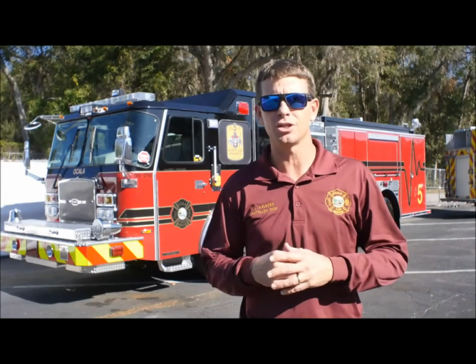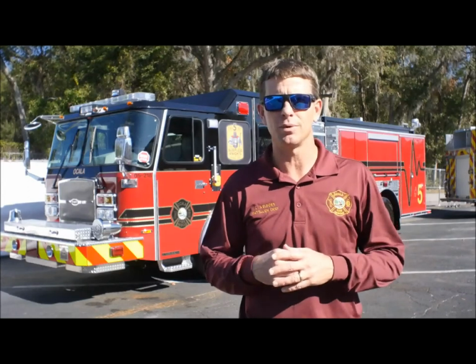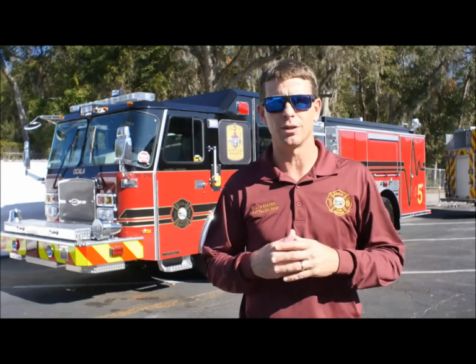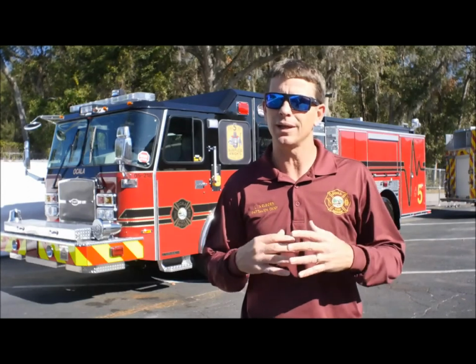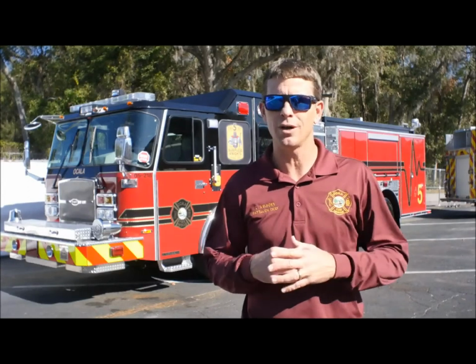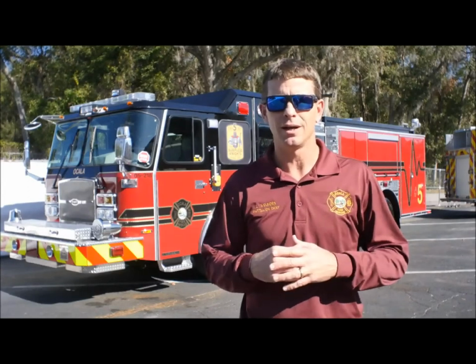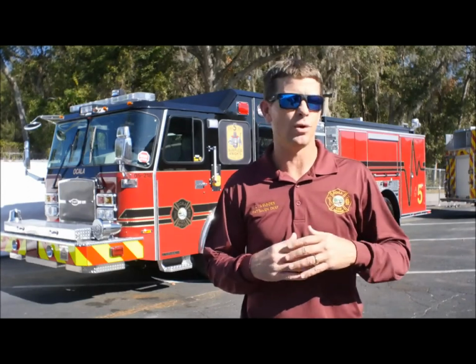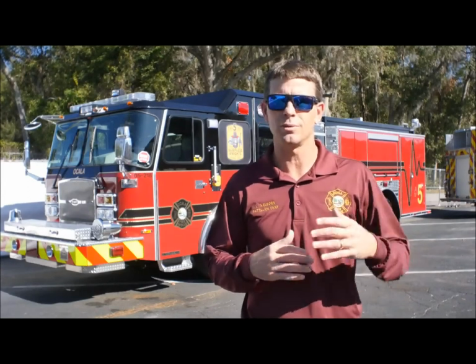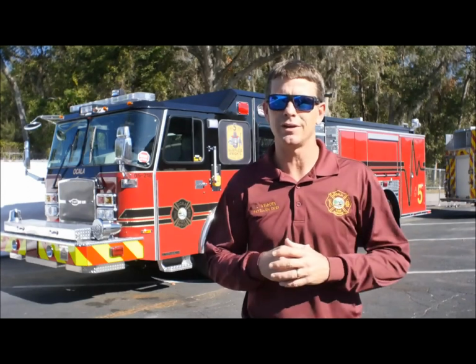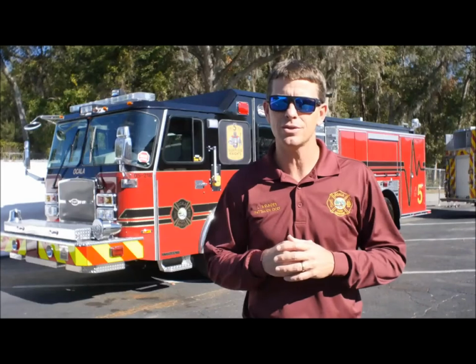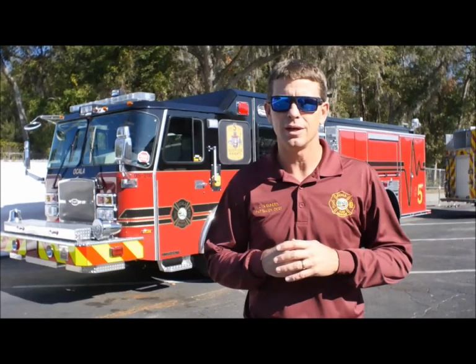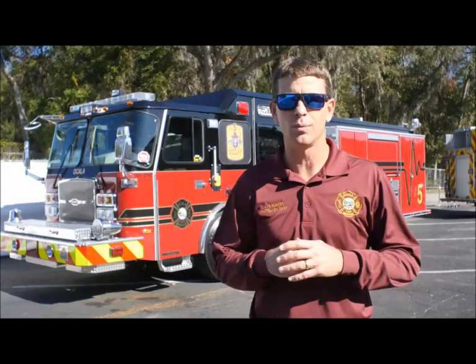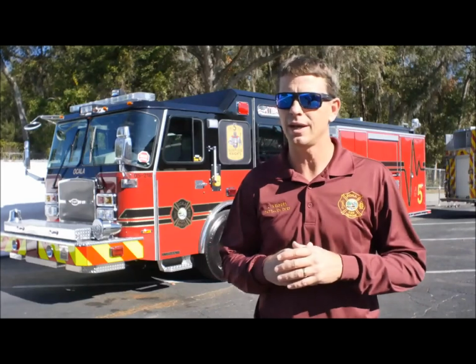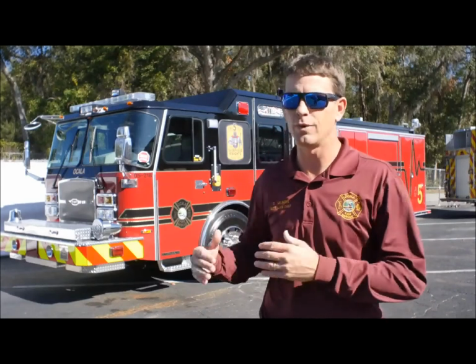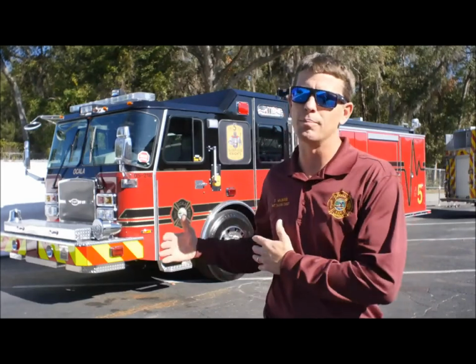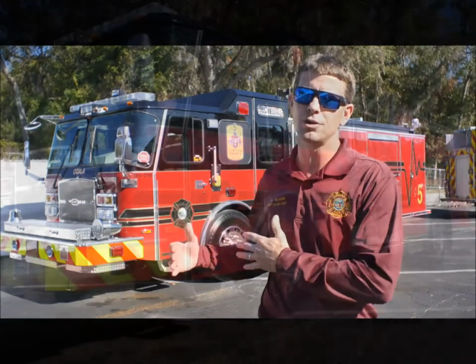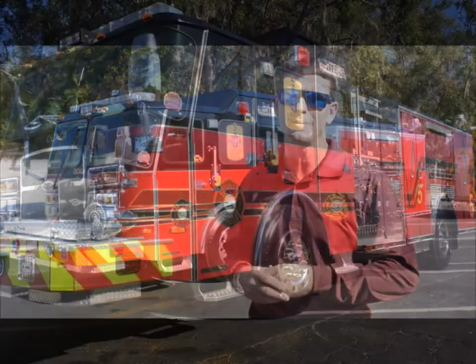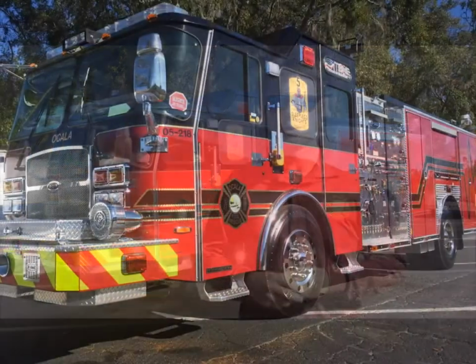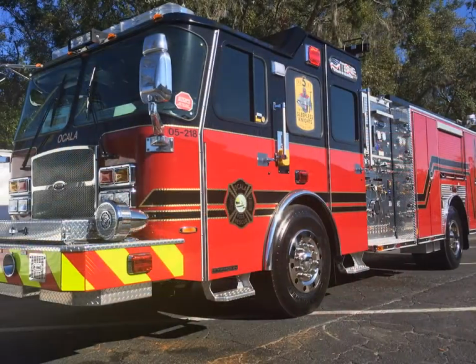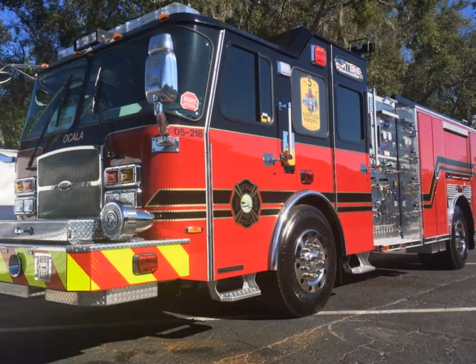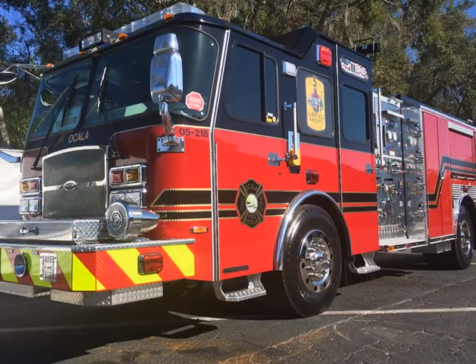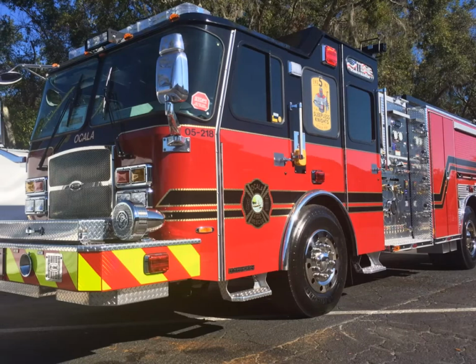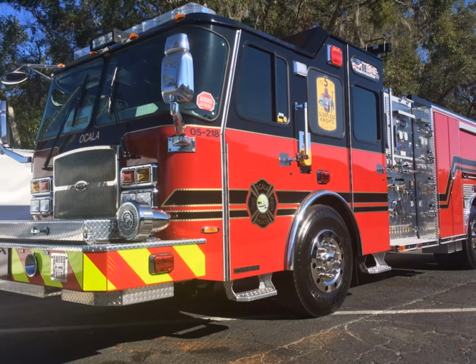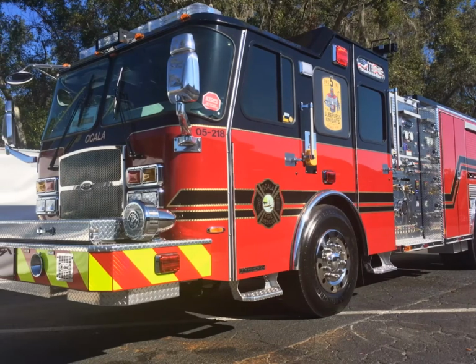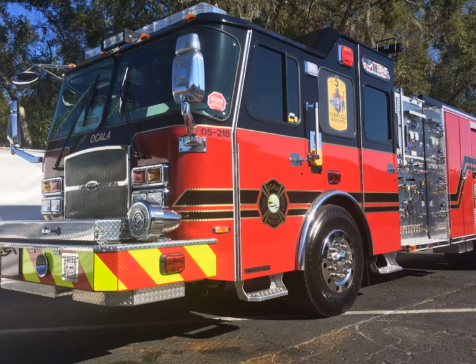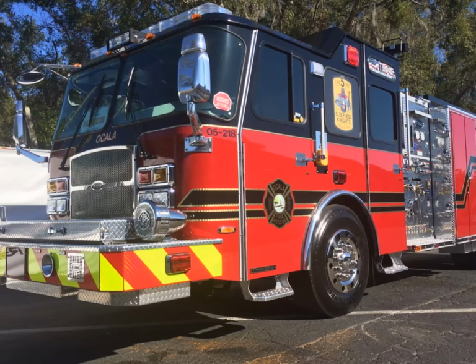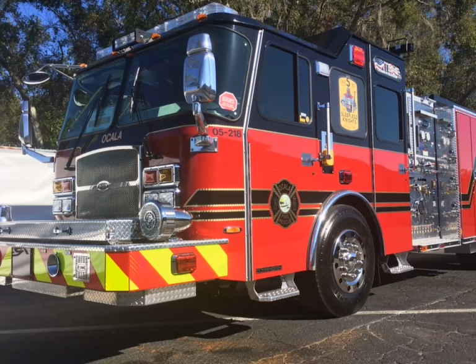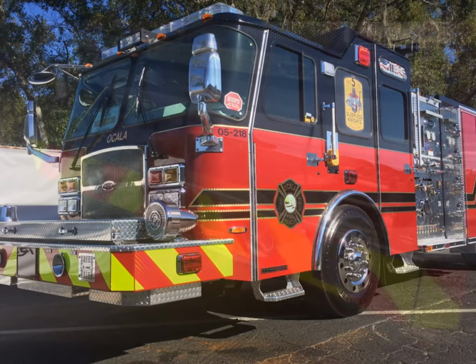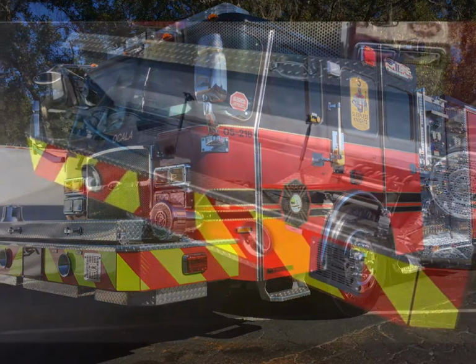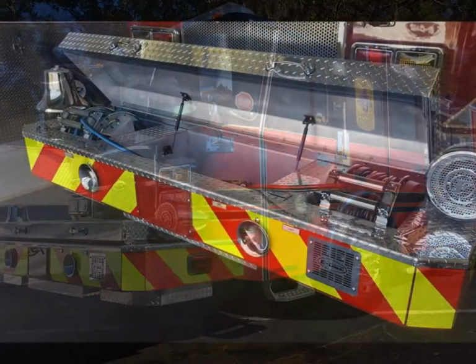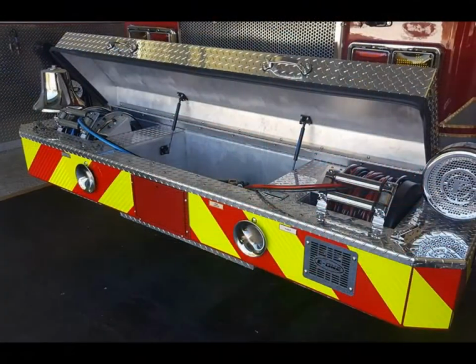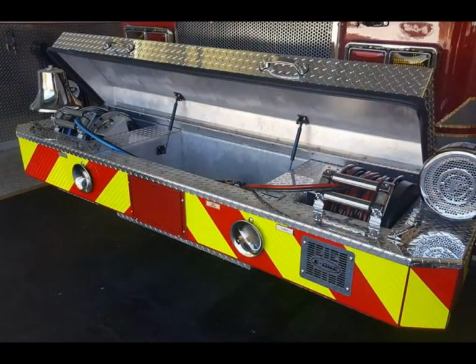We've worked with E1 for many, many years — at least 20 since I've been at the fire department. I have a very good relationship with the people at E1. I work closely with Larry Daniels at E1, and we've bought many trucks from them. This is our third Typhoon engine designed like this one.